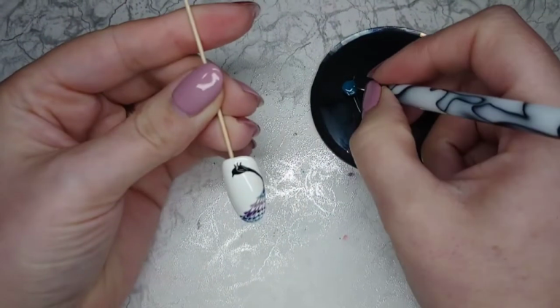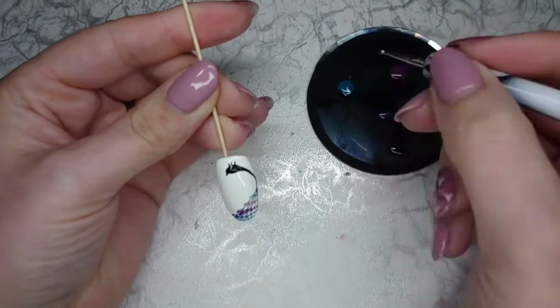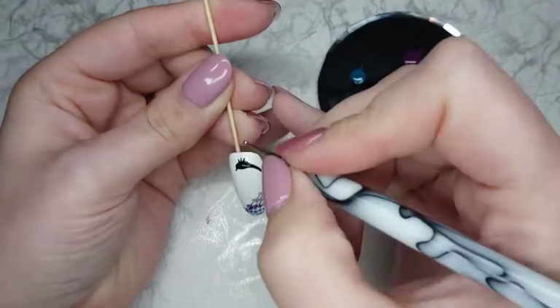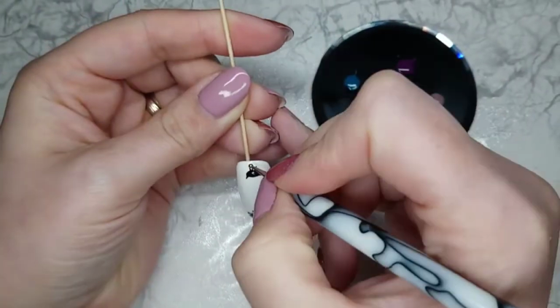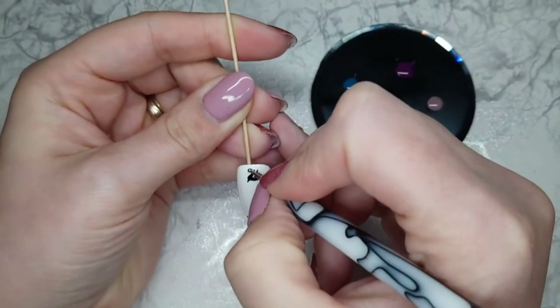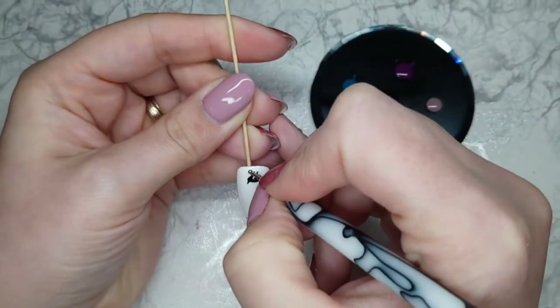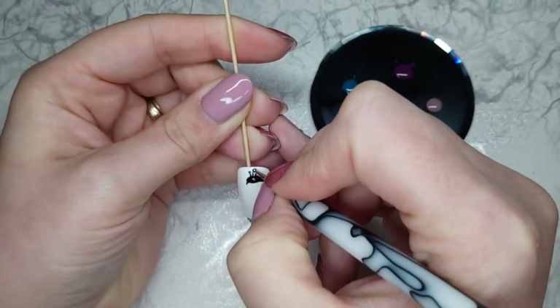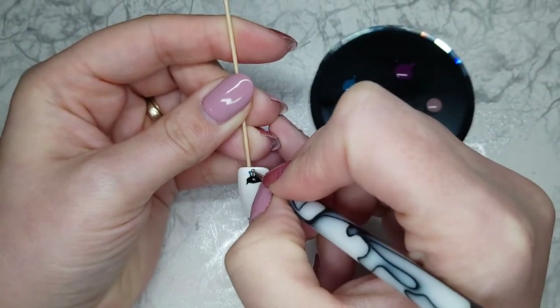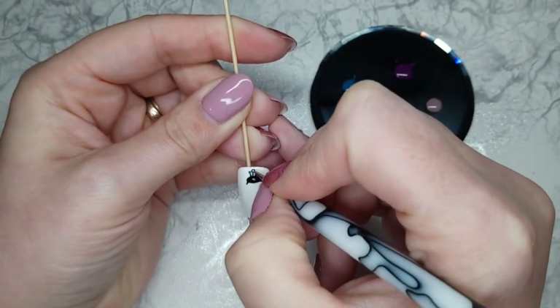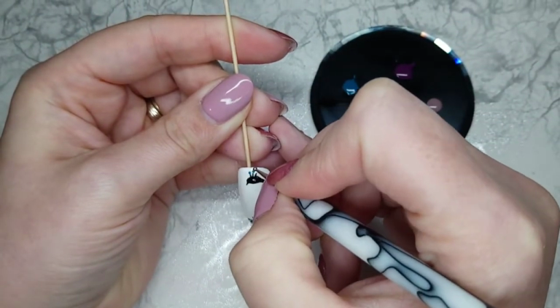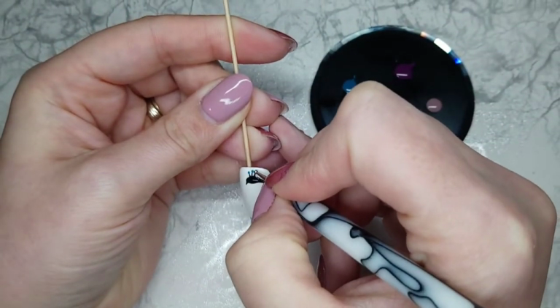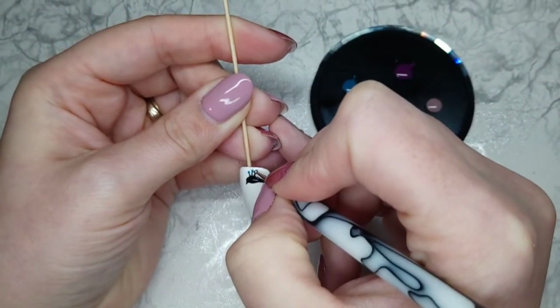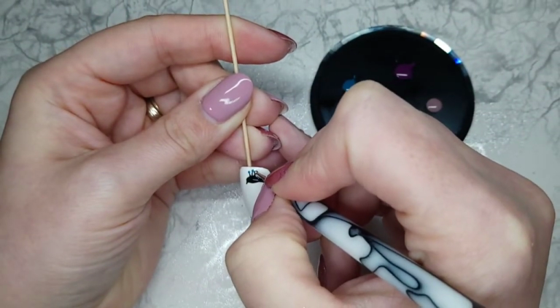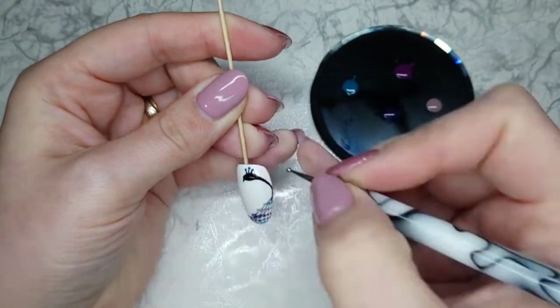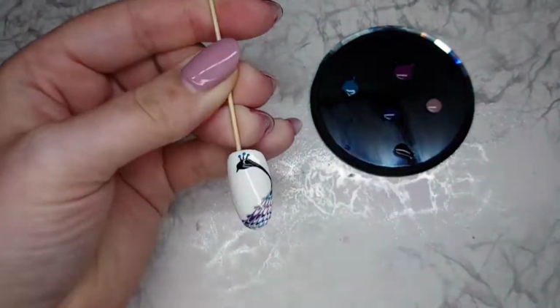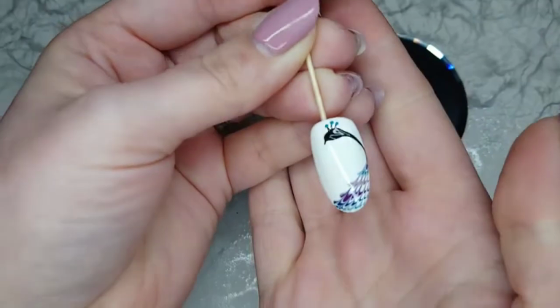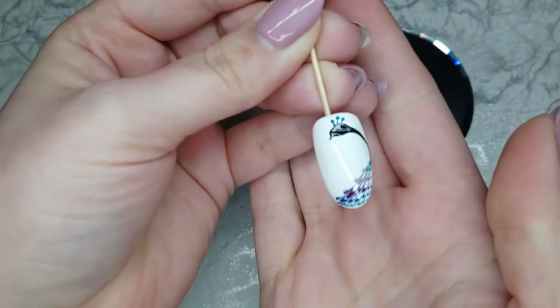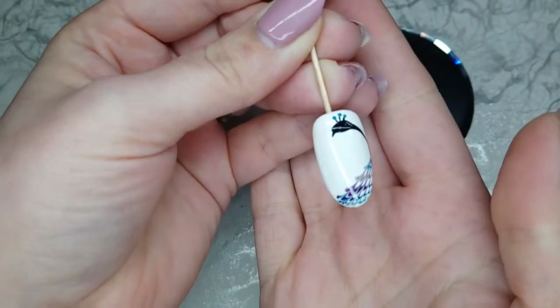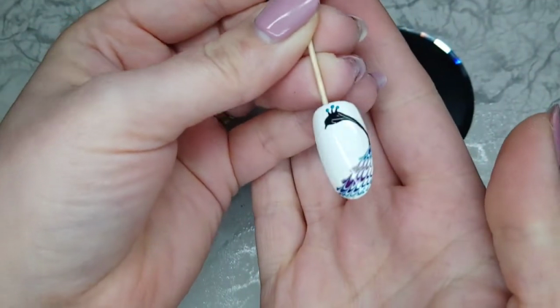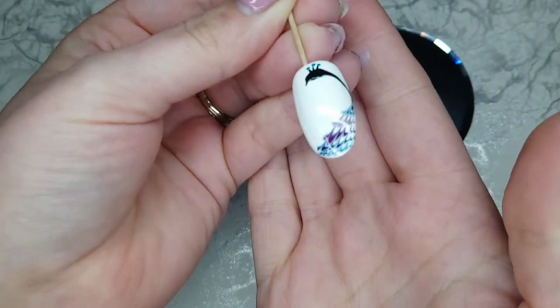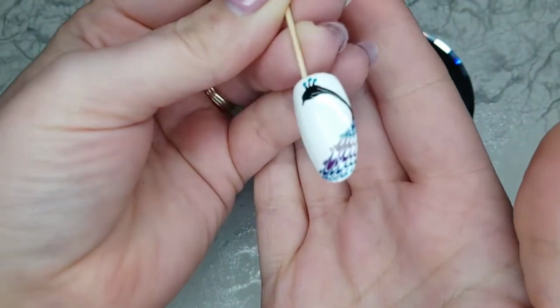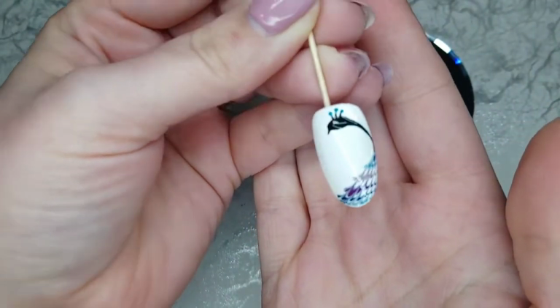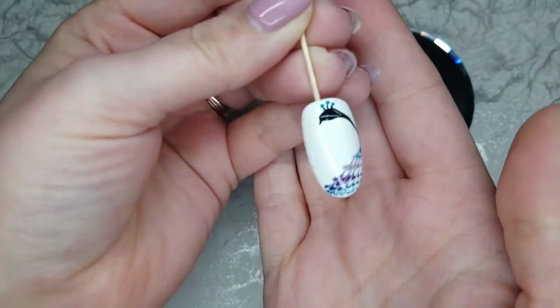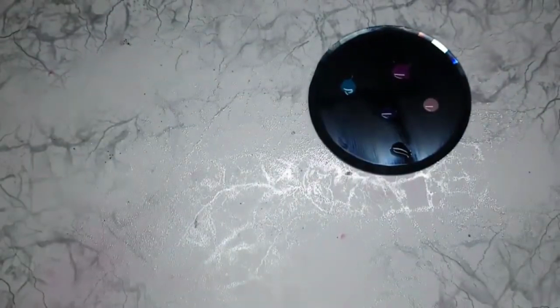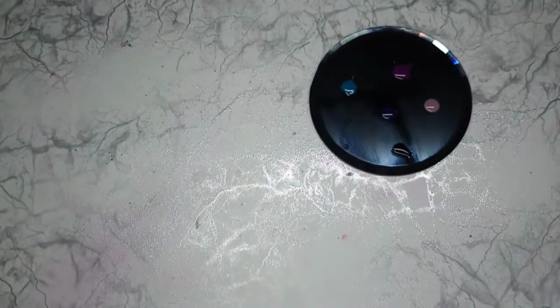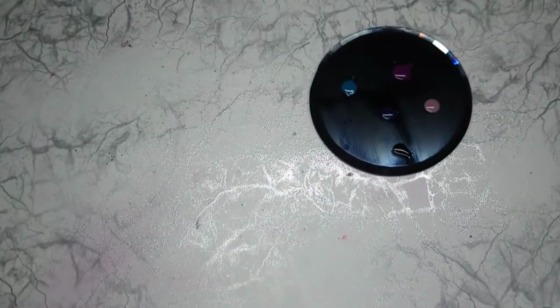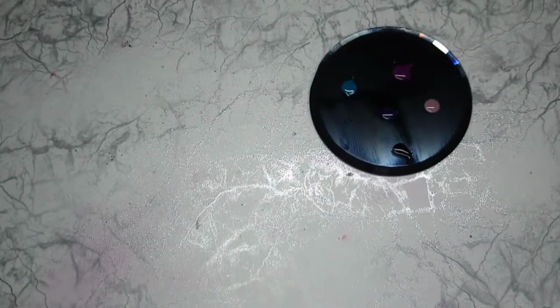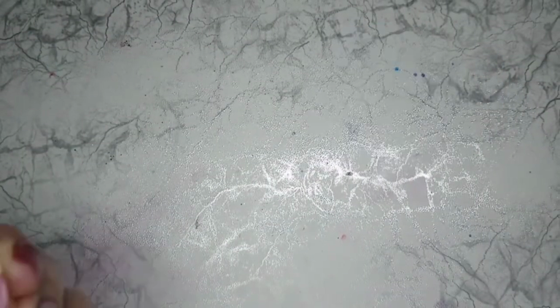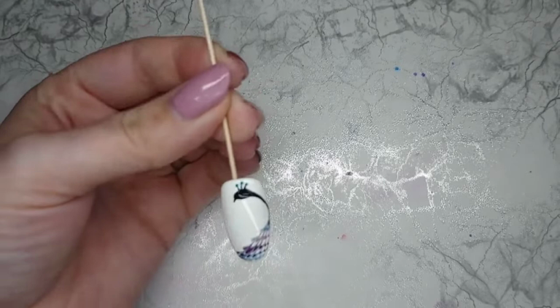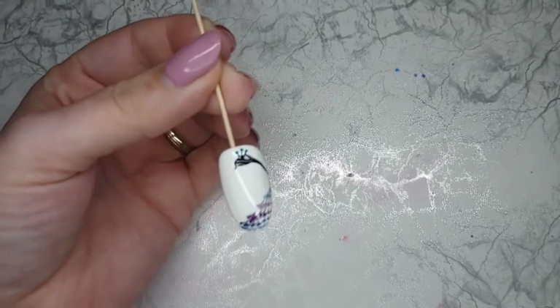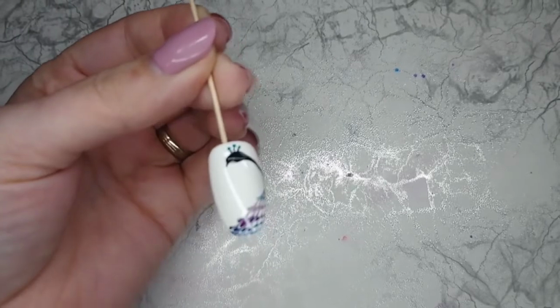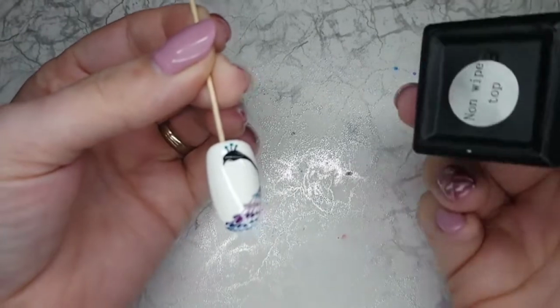Using a dotting tool I just add three dots of No Big Teal onto the peacock — we'll call it a crown — and then that's the finishing touch. He is all done.